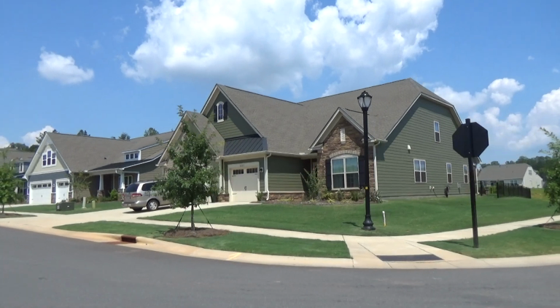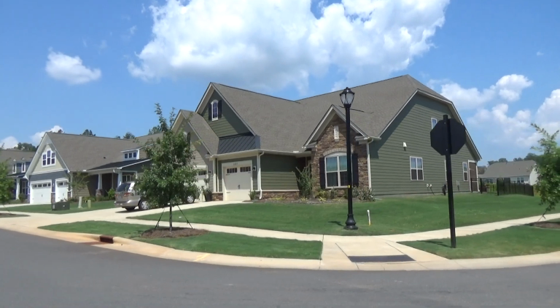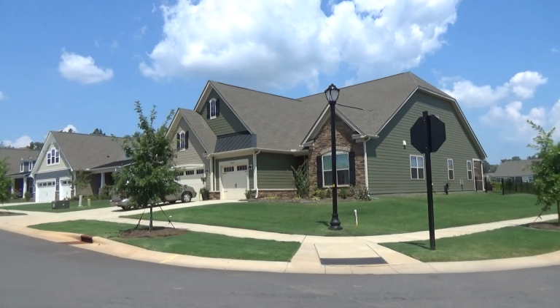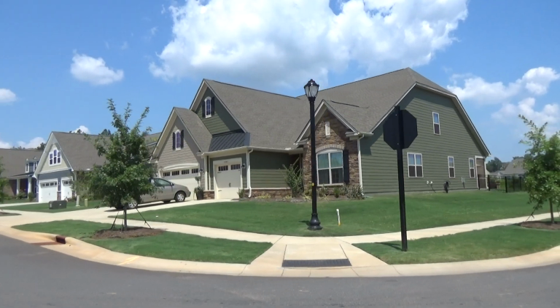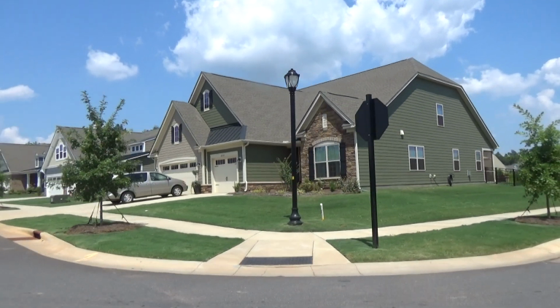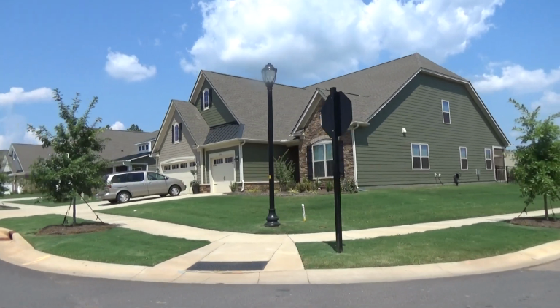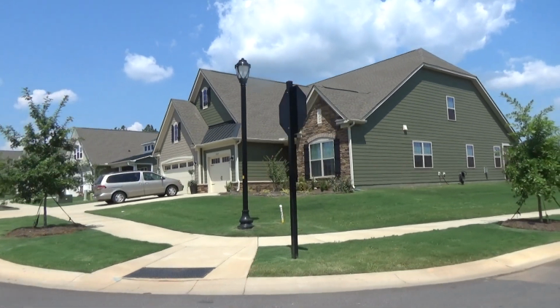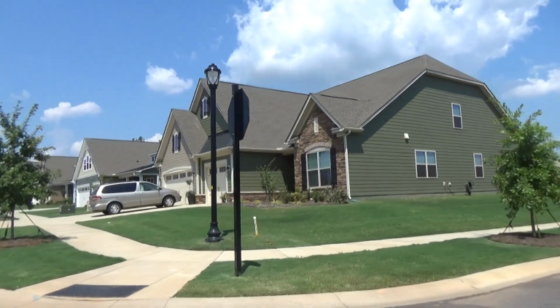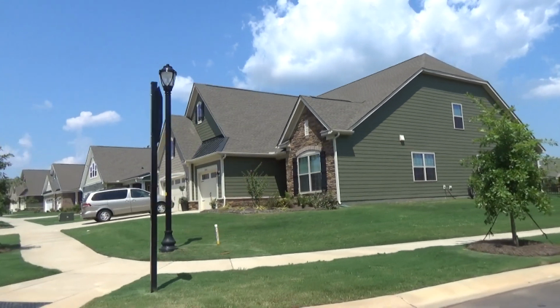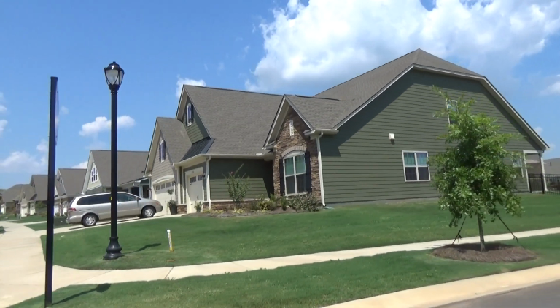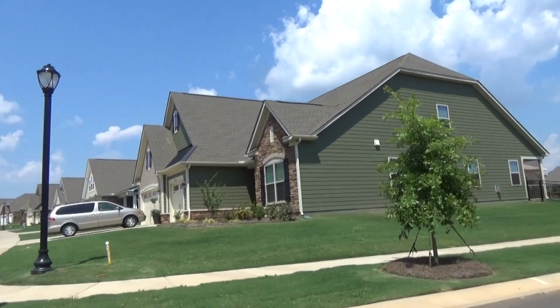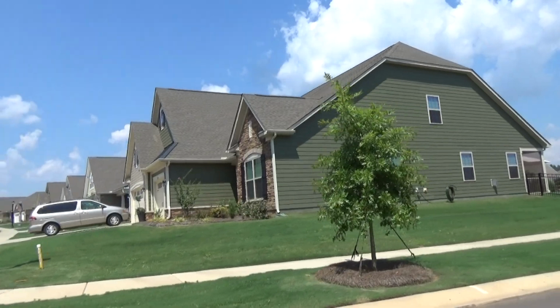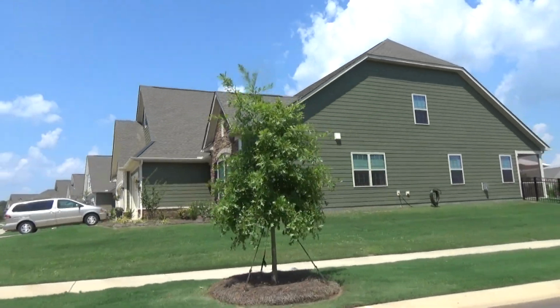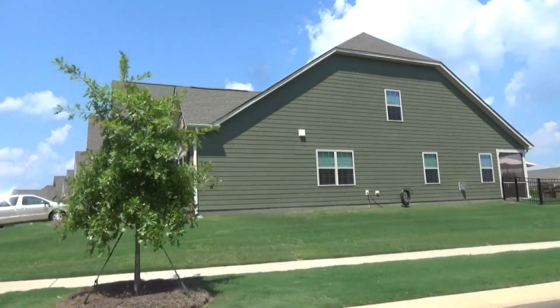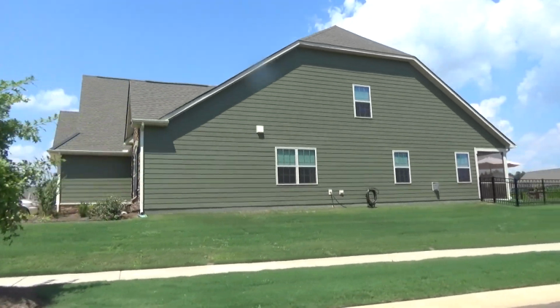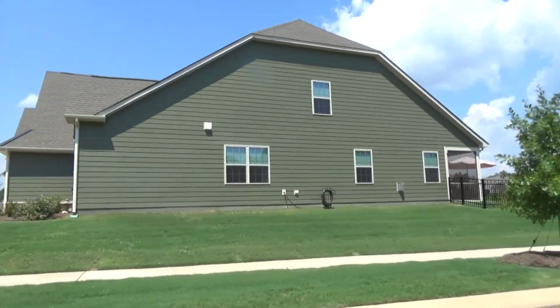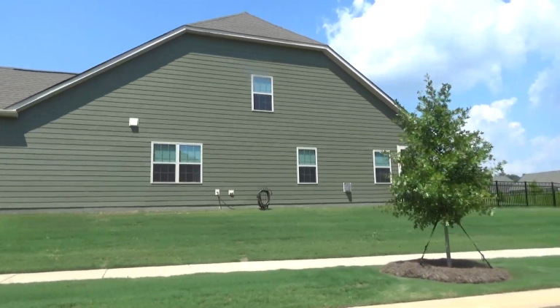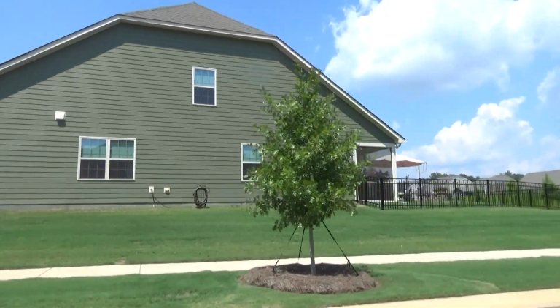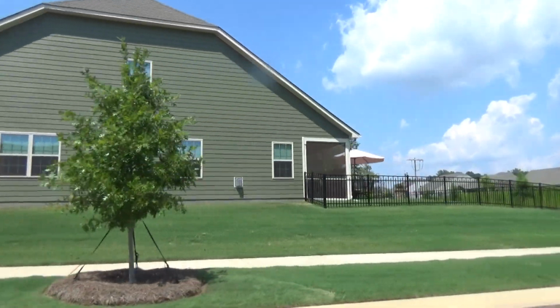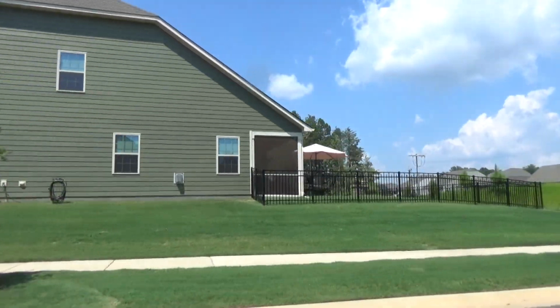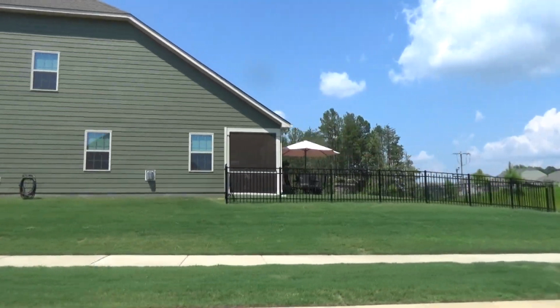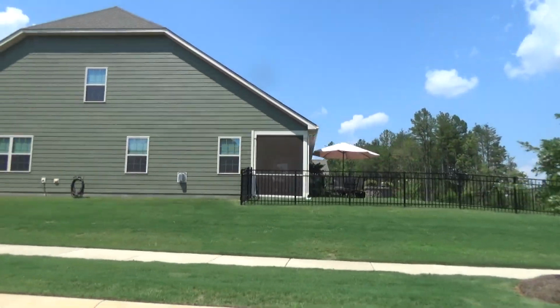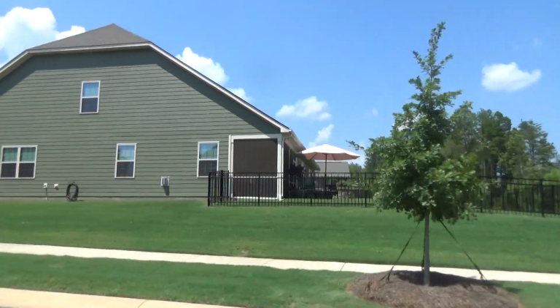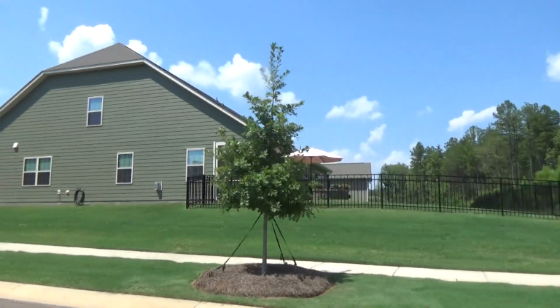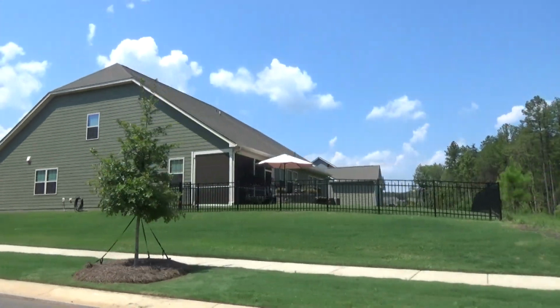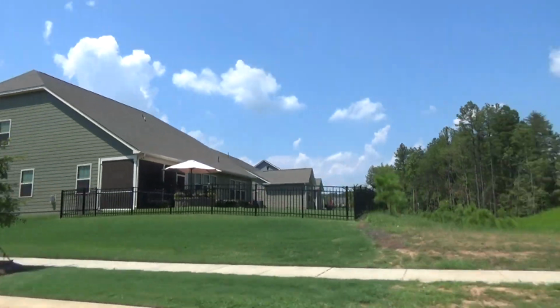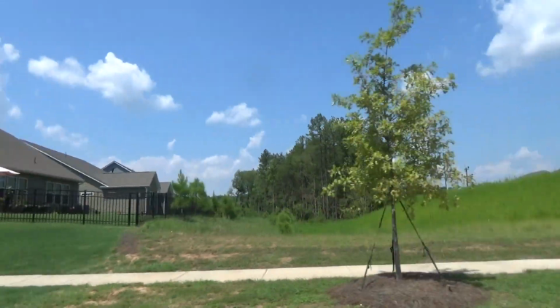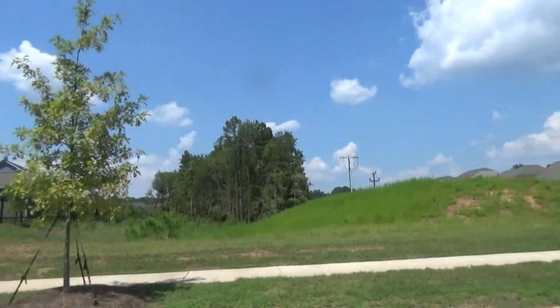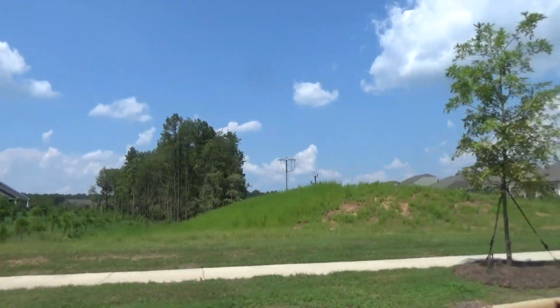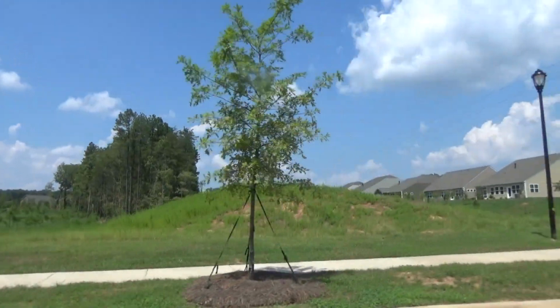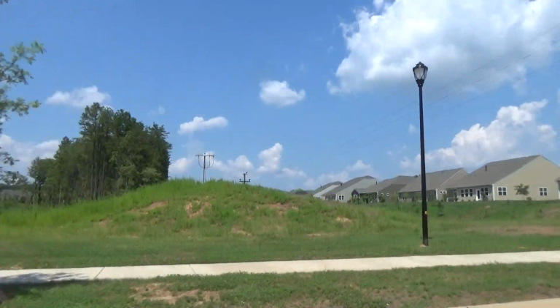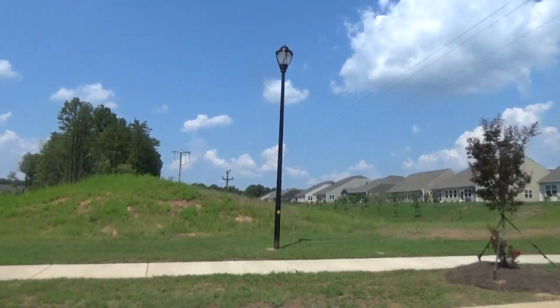Hey guys, it's Roger. I'm on location down in South Carolina's beautiful Treetops. There's a happy homeowner — they've got their fence up, they've got their backyard living, their patio. That's called retirement. And South Carolina is the way to do it.